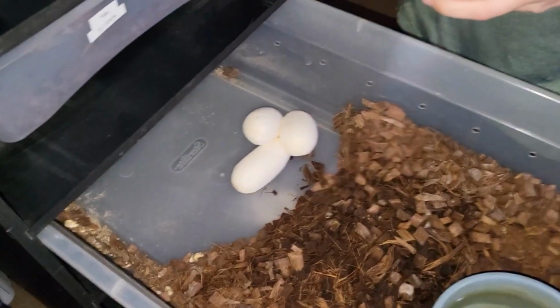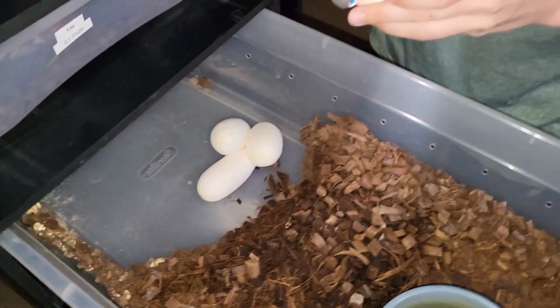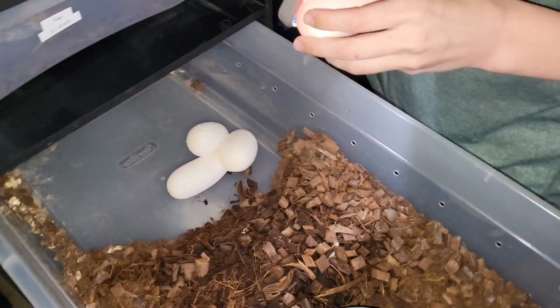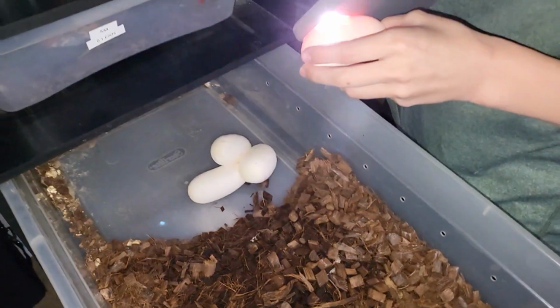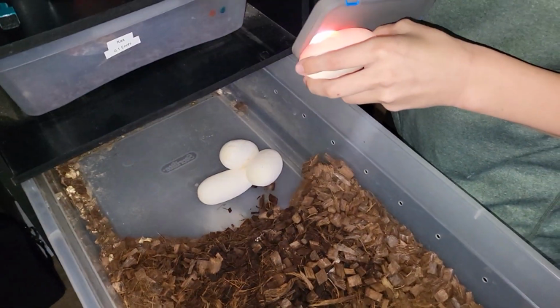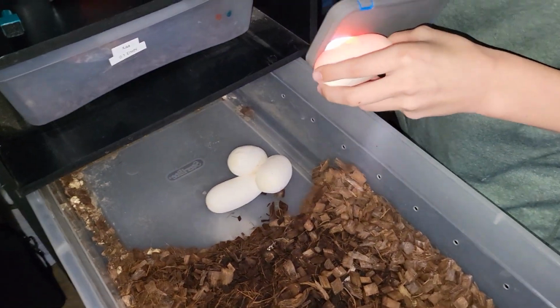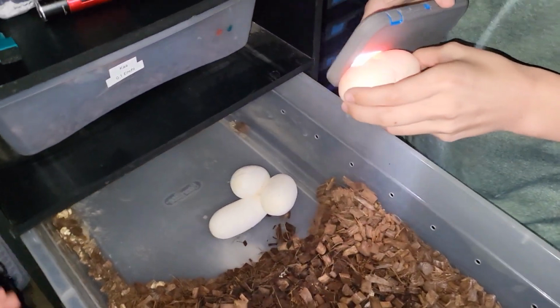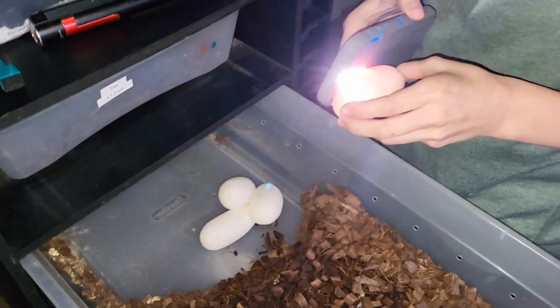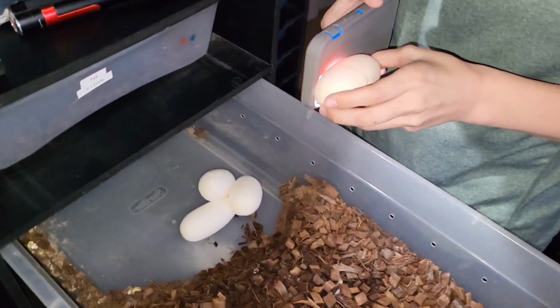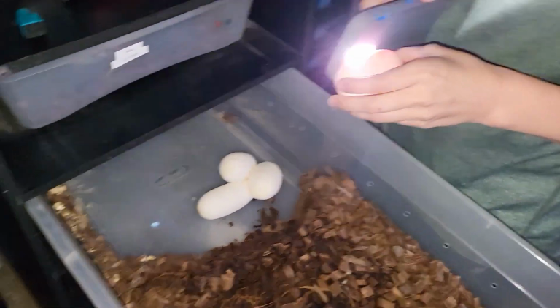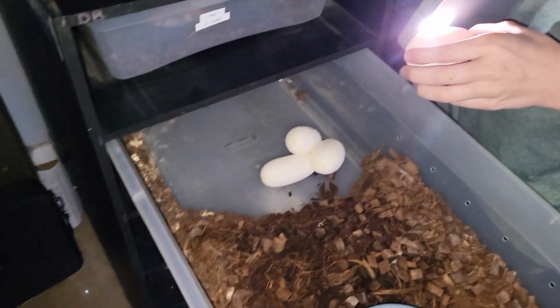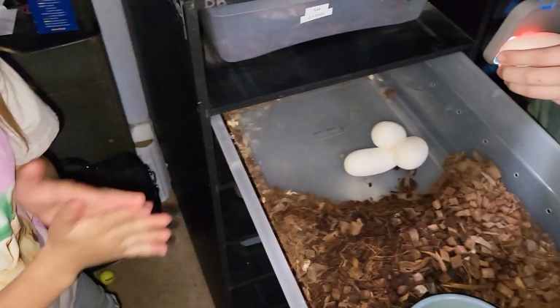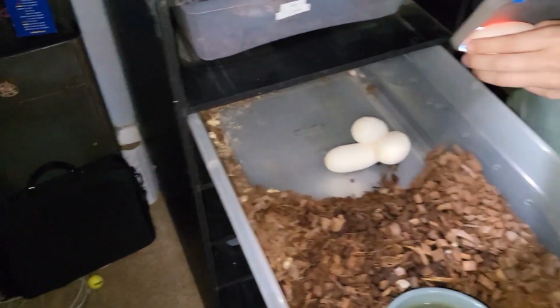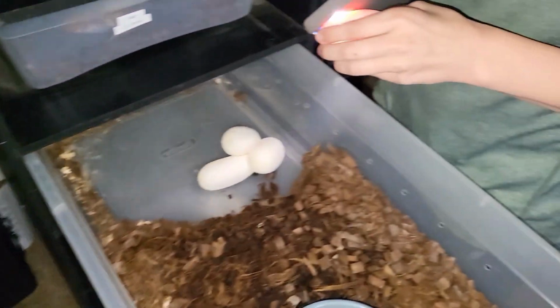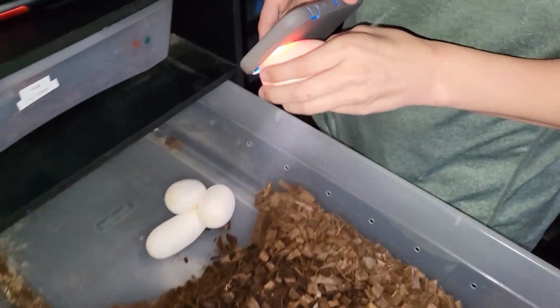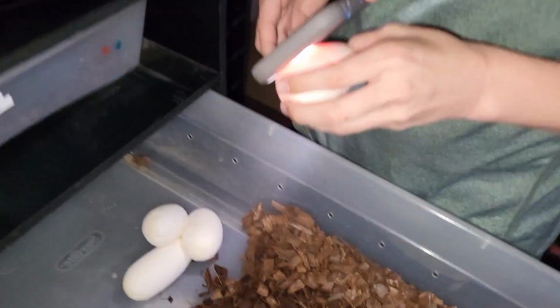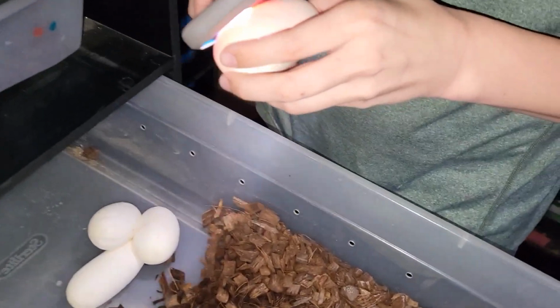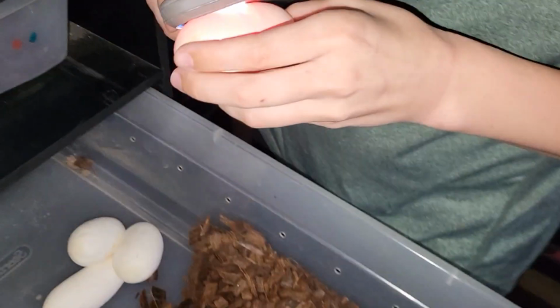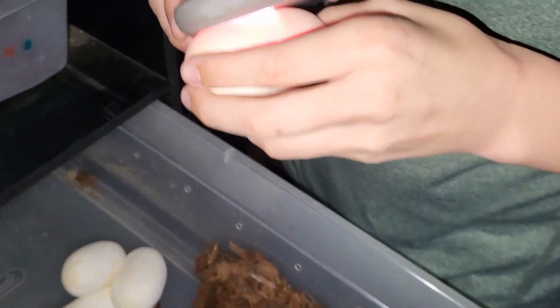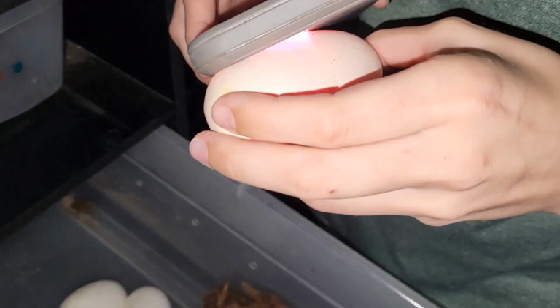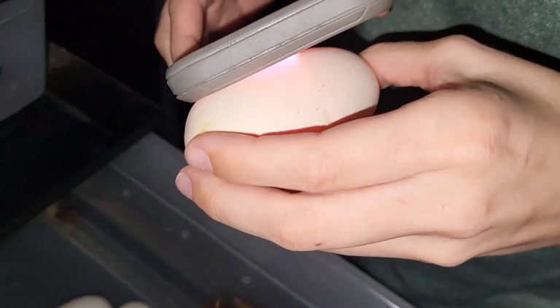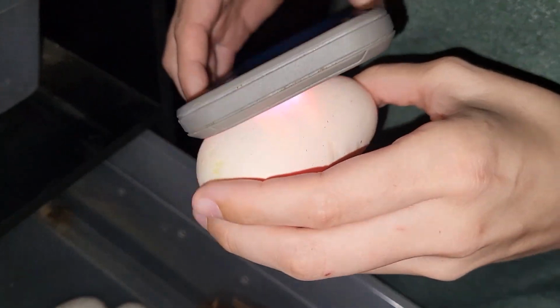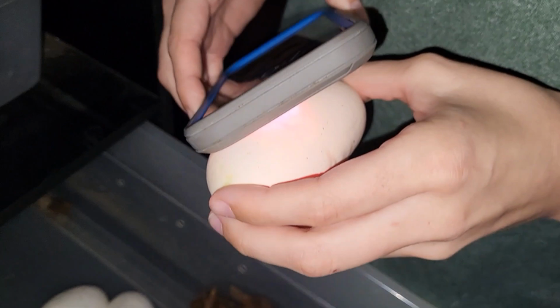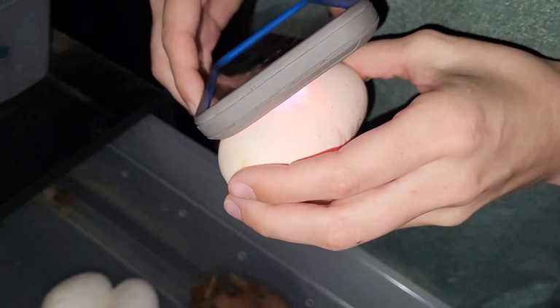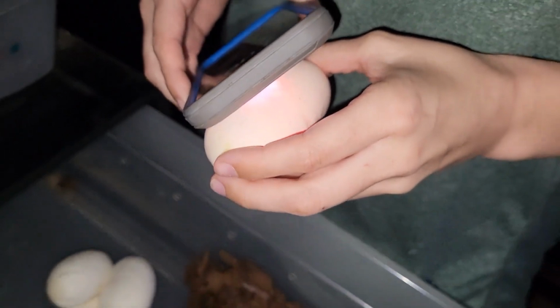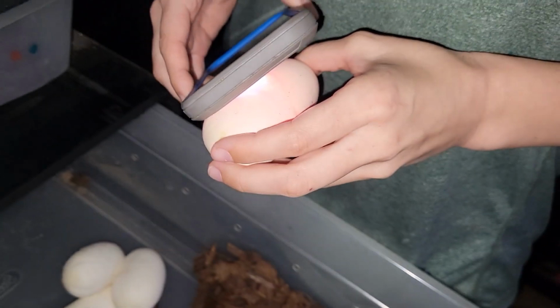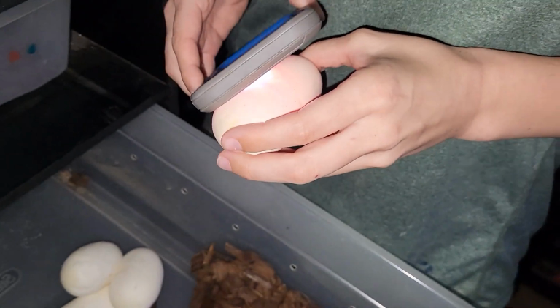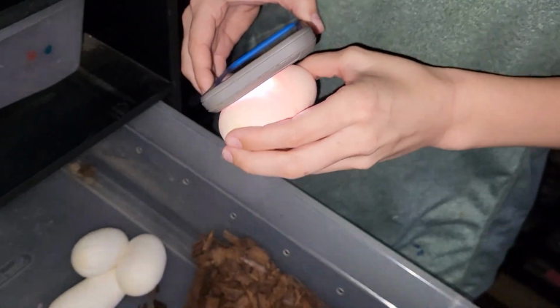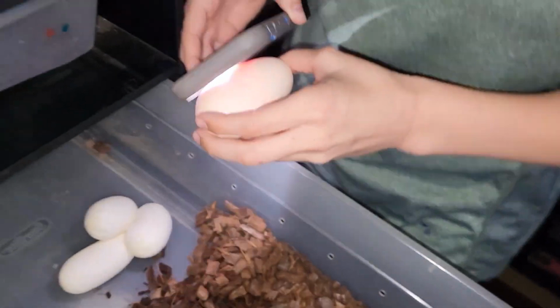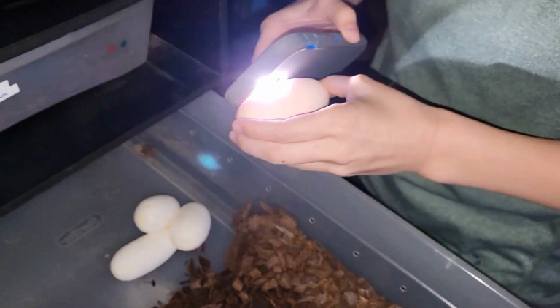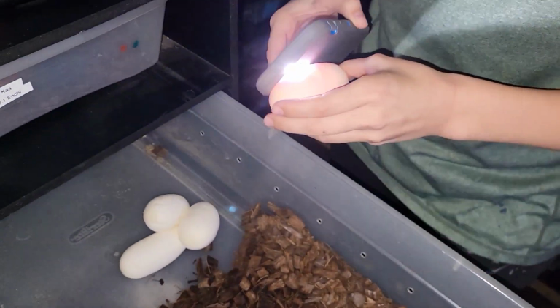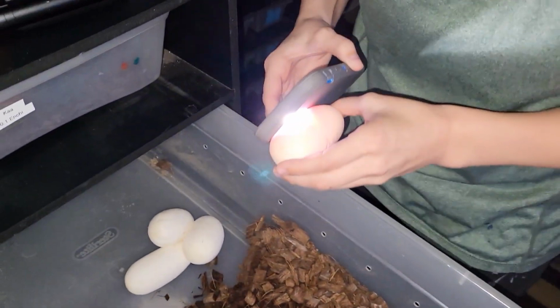Rosalyn put hand sanitizer on like seven times y'all — she's ready to touch an egg! Not seven, twice, and then I washed my hands. And your flash is messing things up, yes.